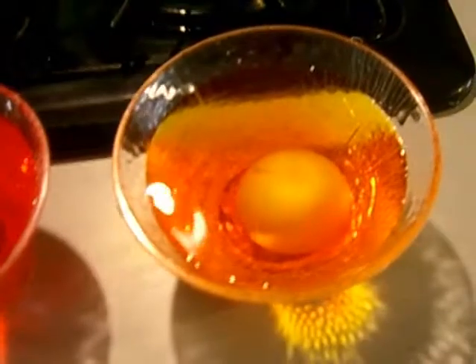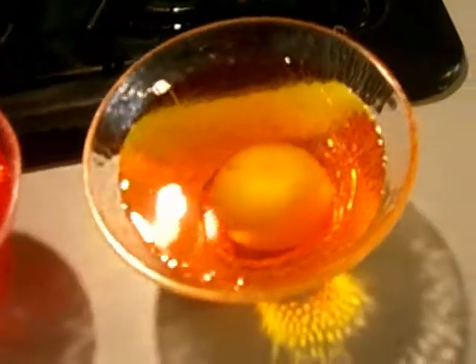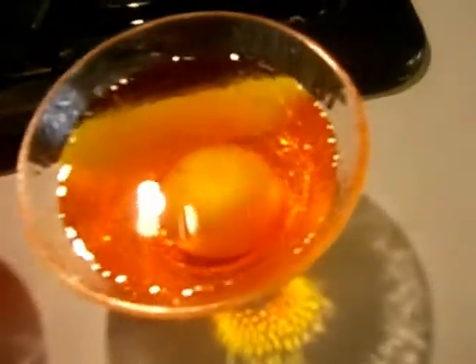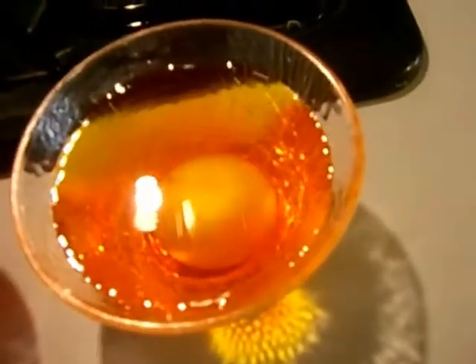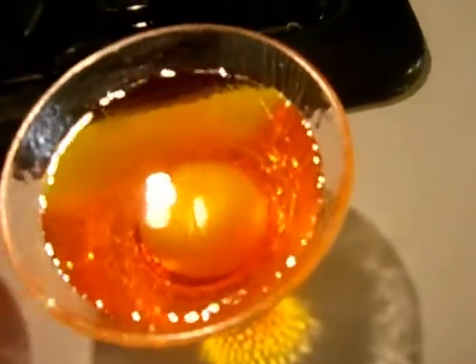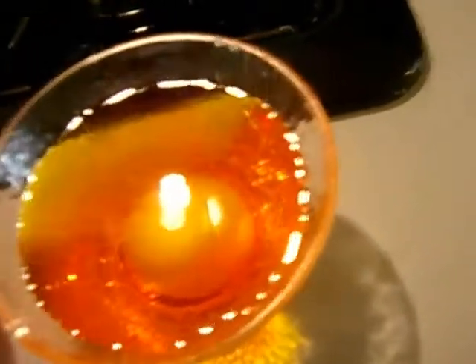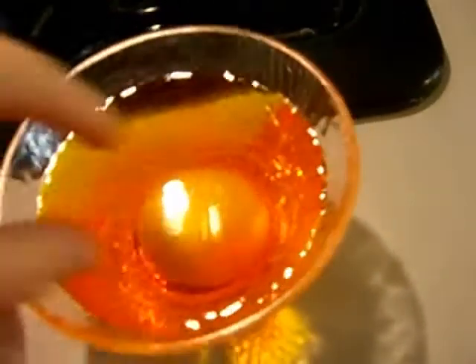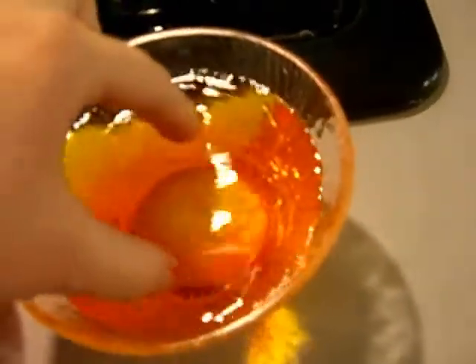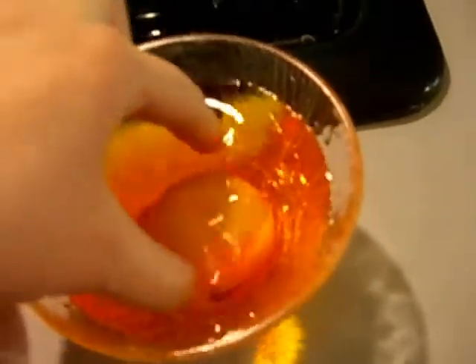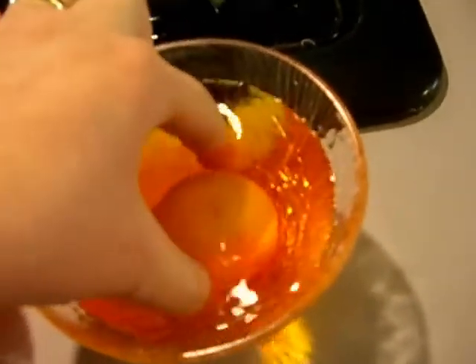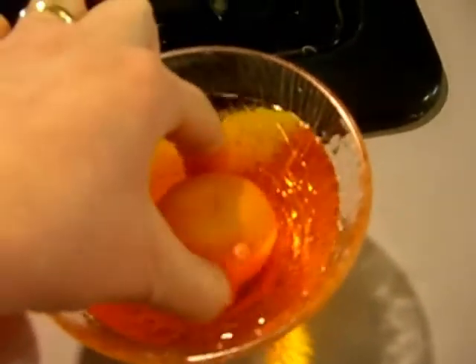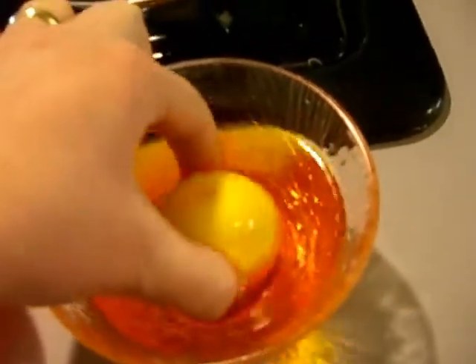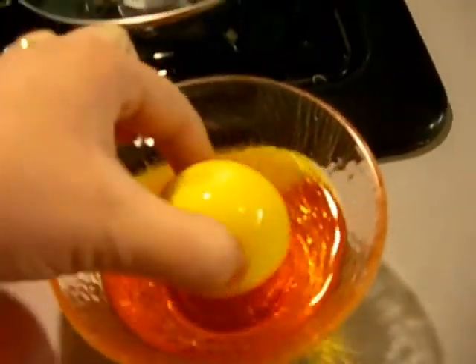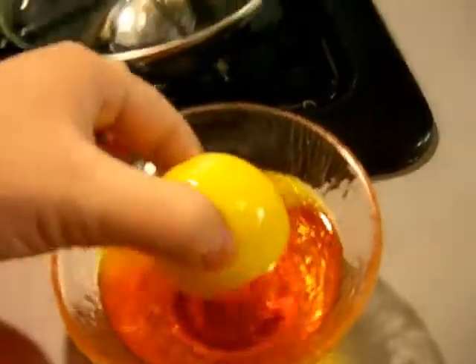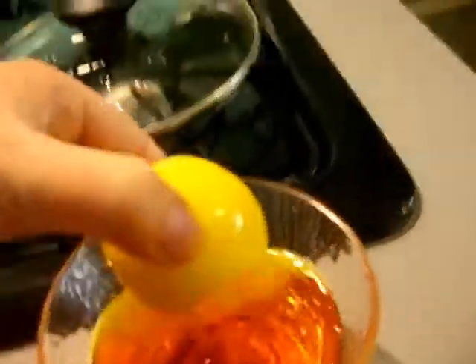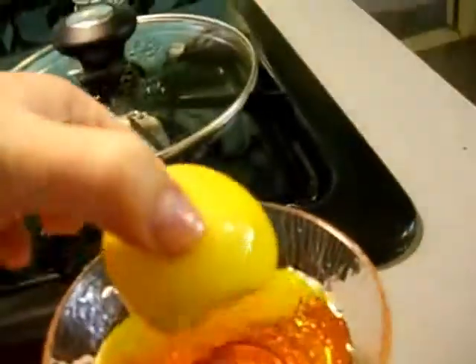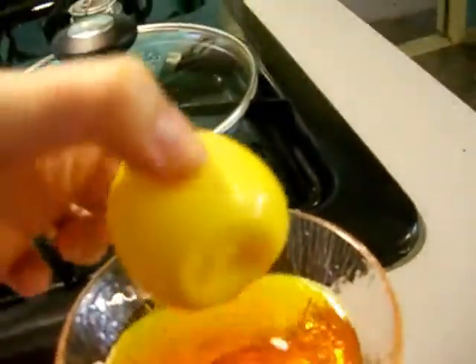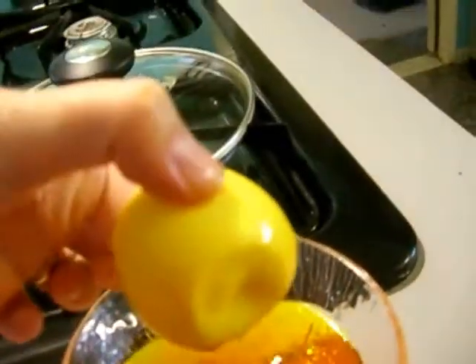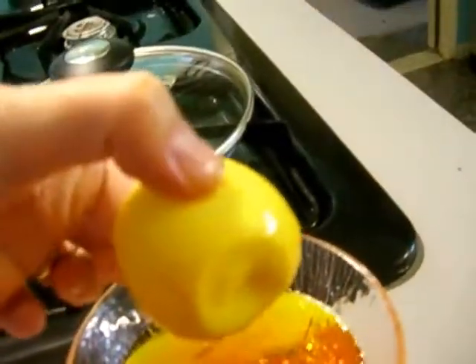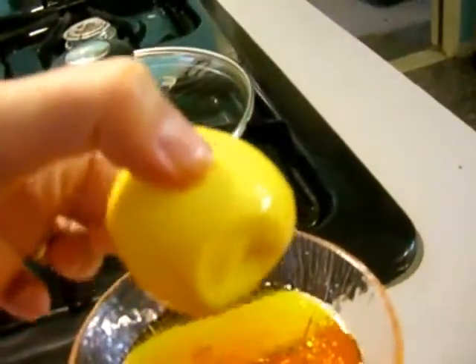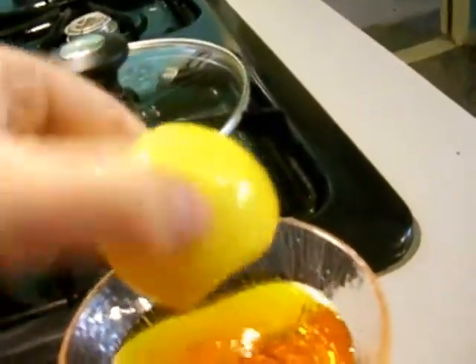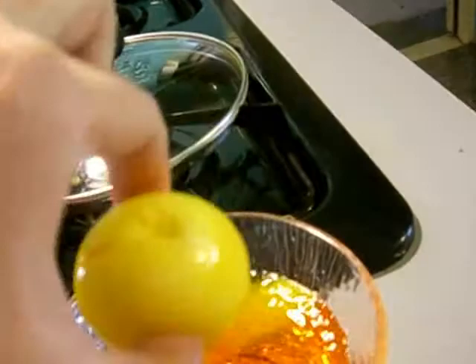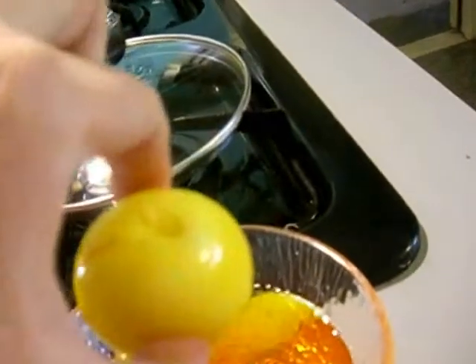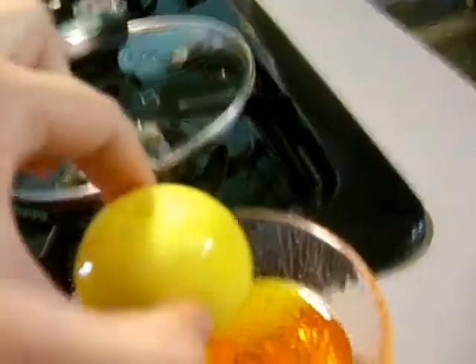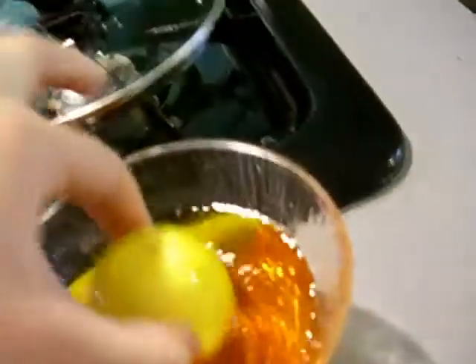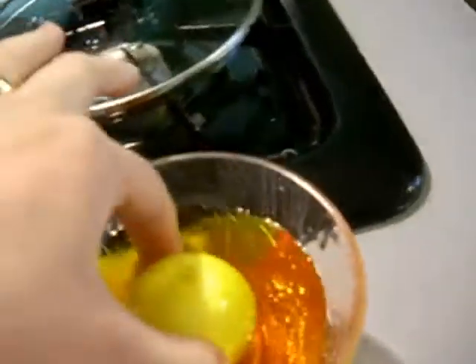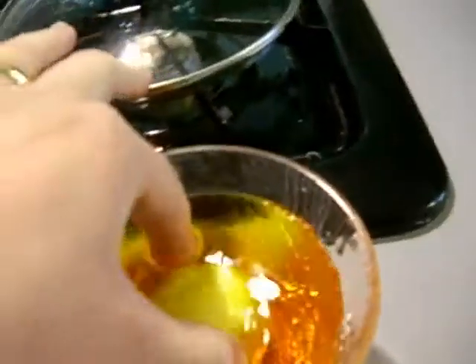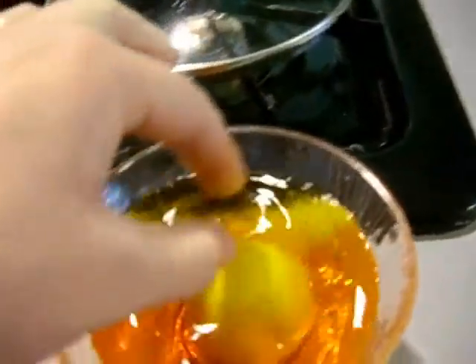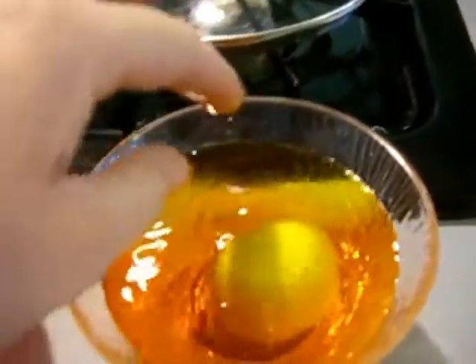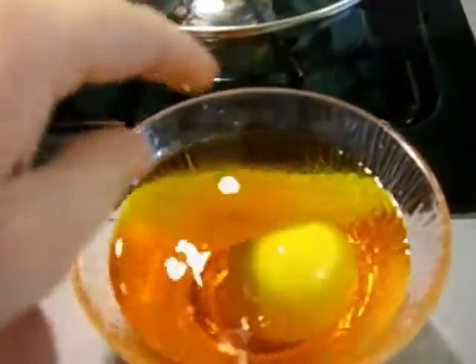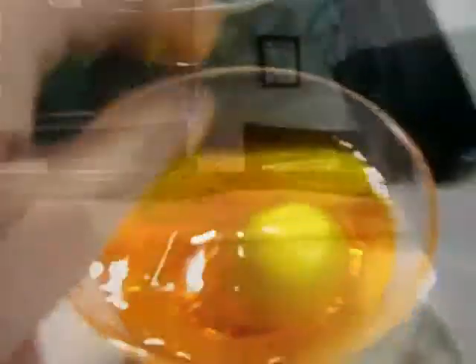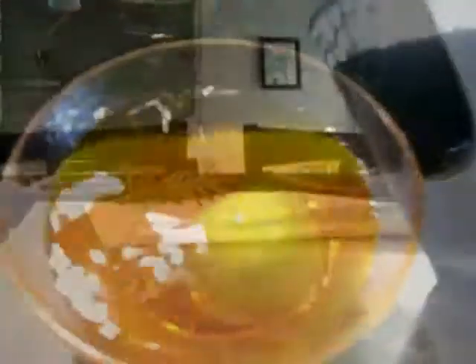Let's see how the yellow one's looking — it's done. Maybe we need another paper towel to put that on.